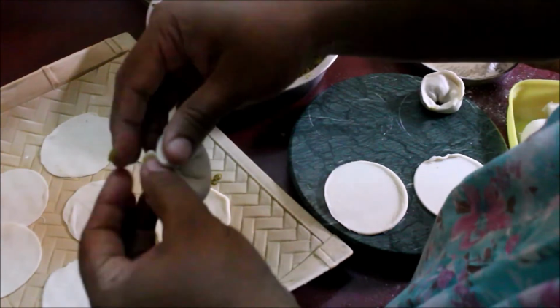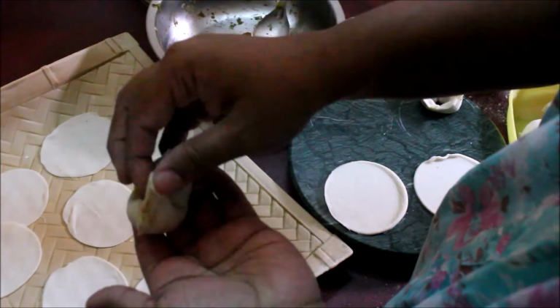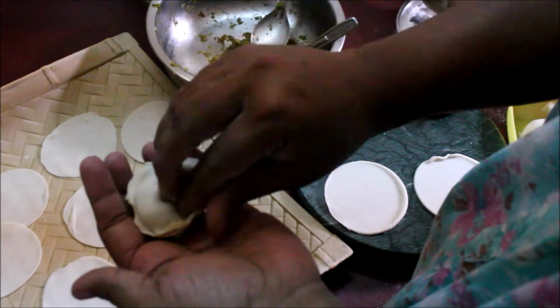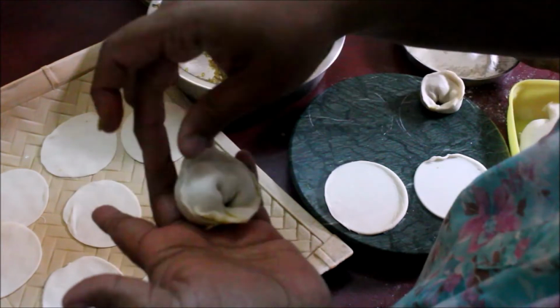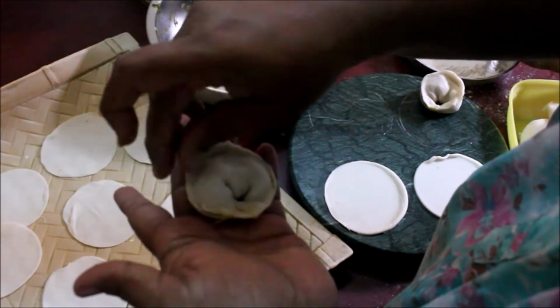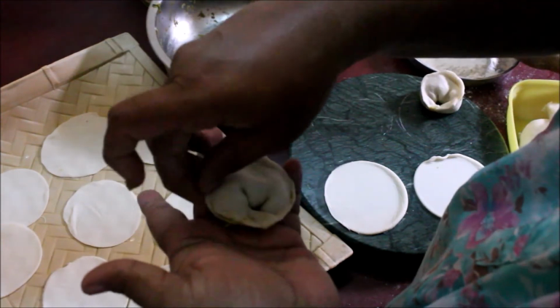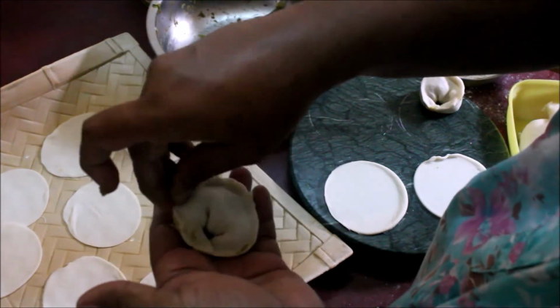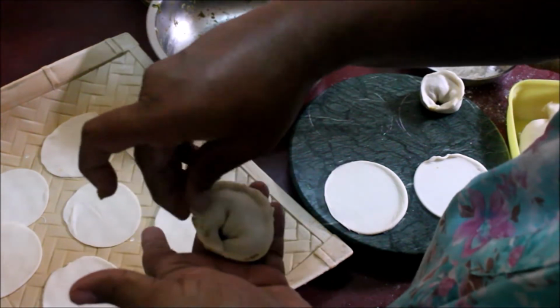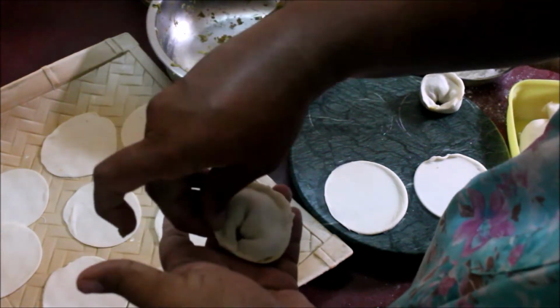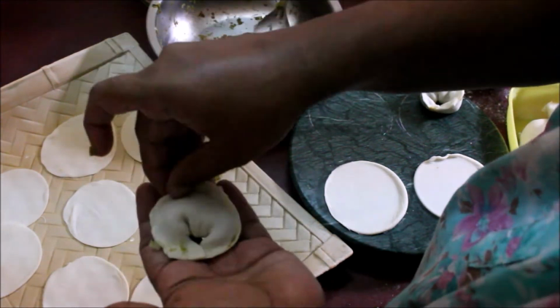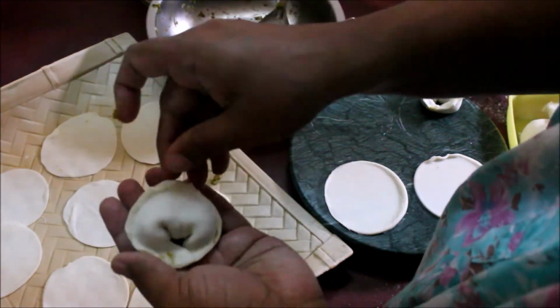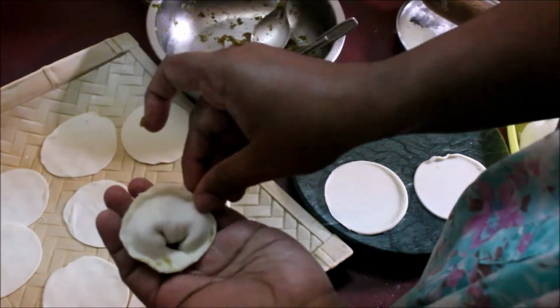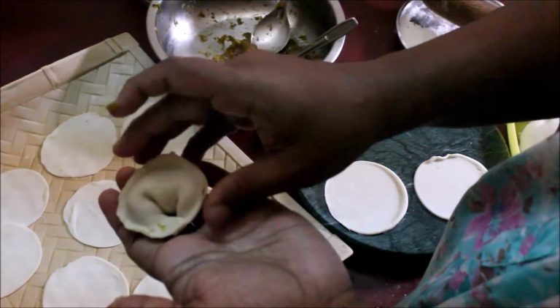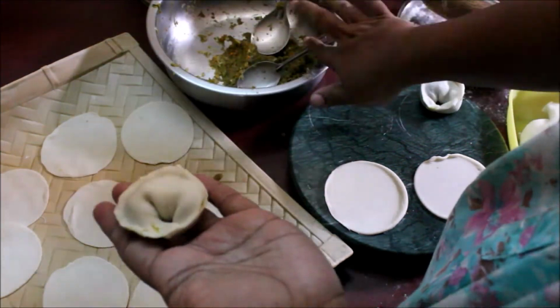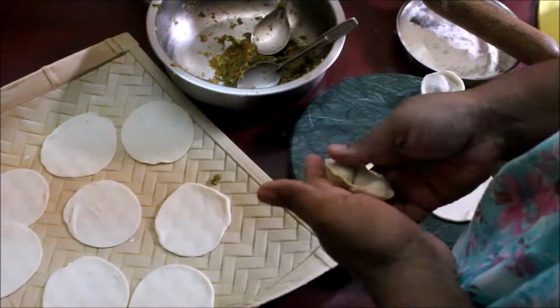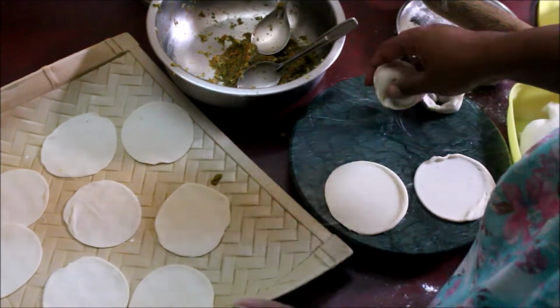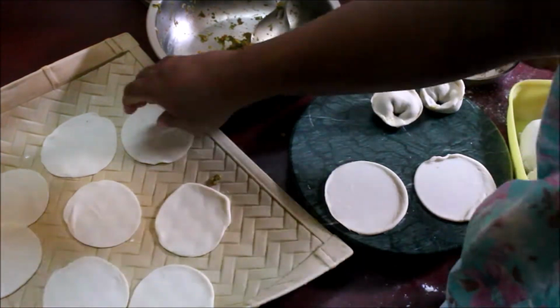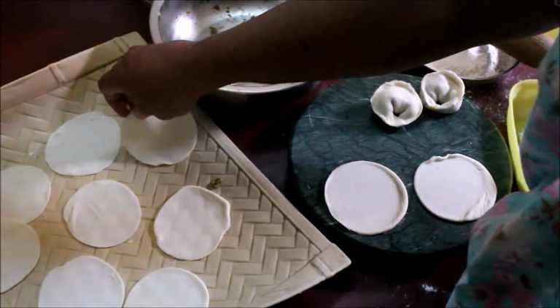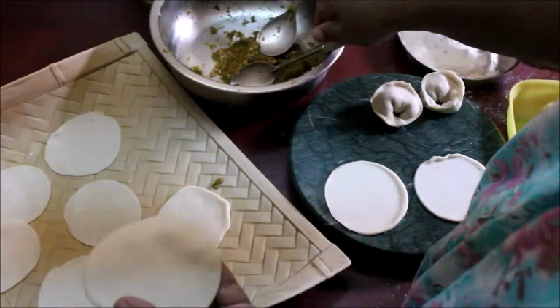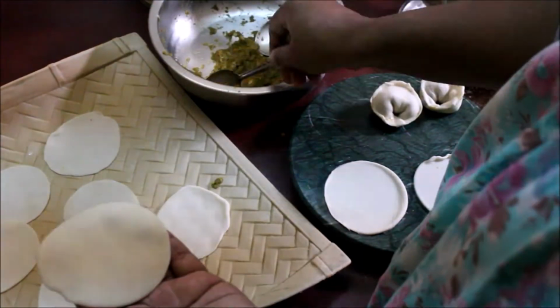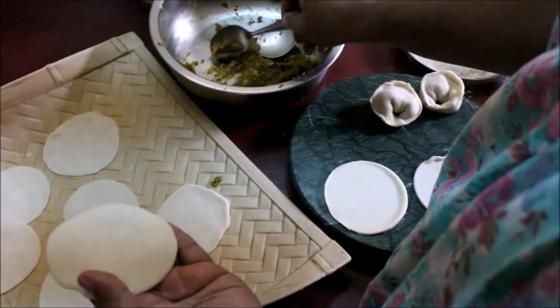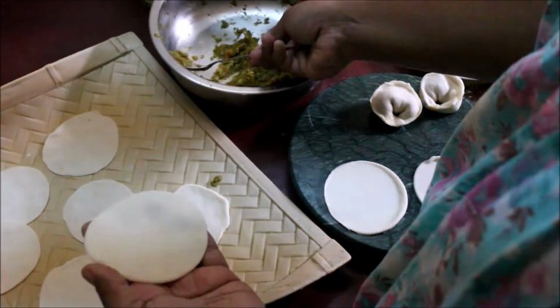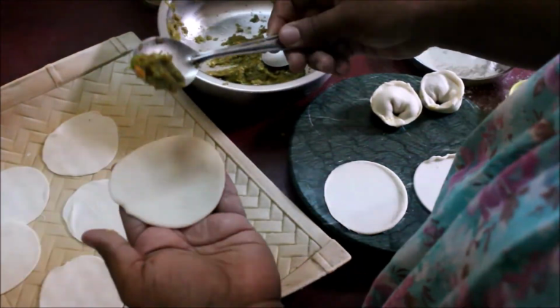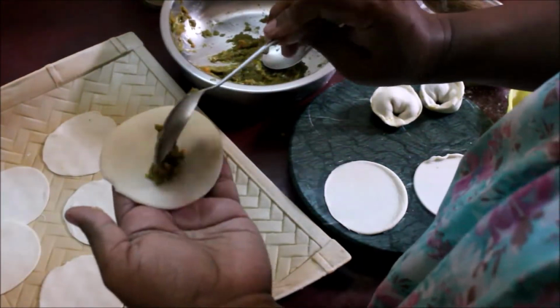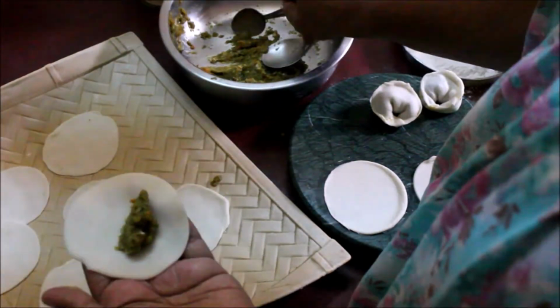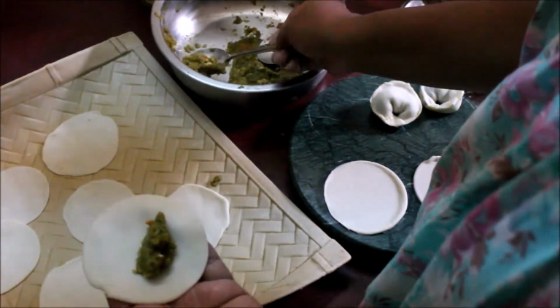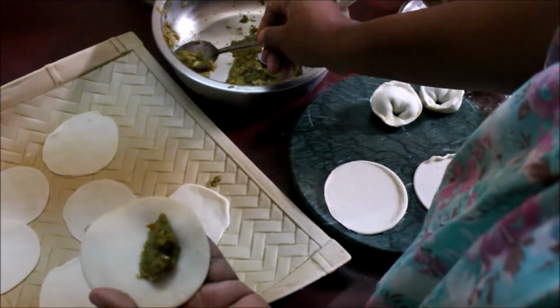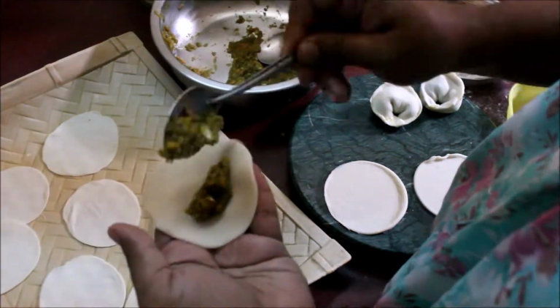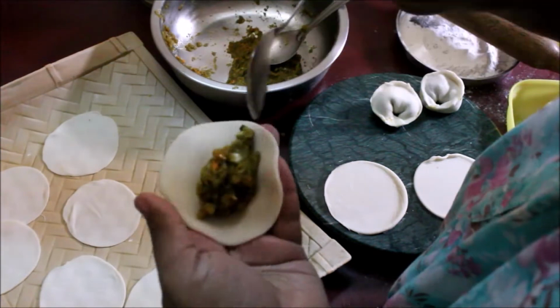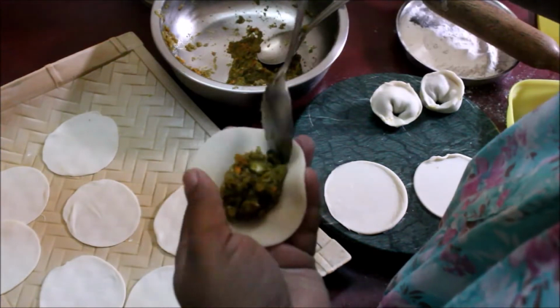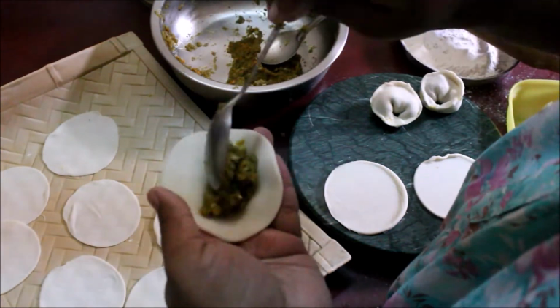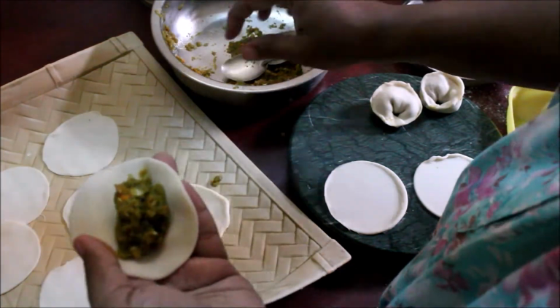I am not an expert, but I have prepared this in street food style. The momos are very soft. It is very simple.